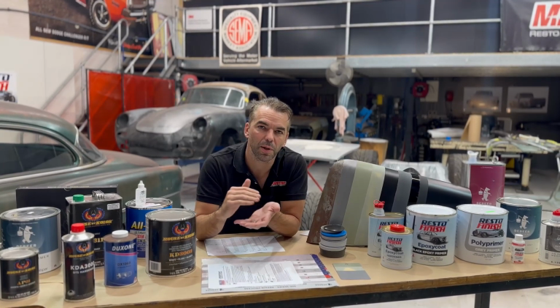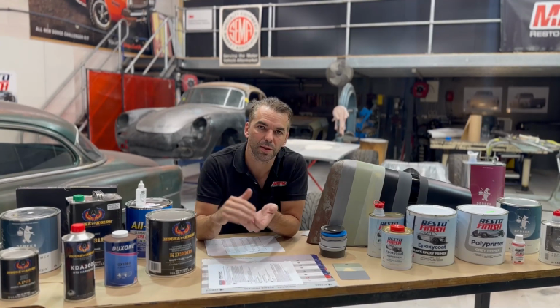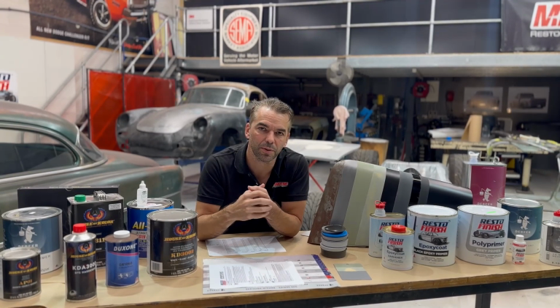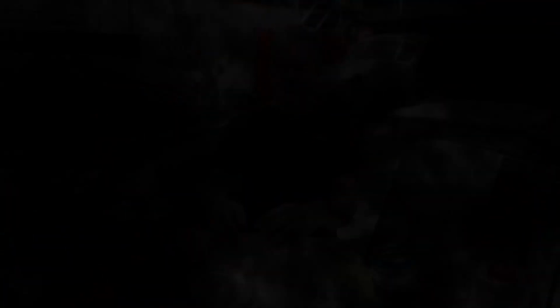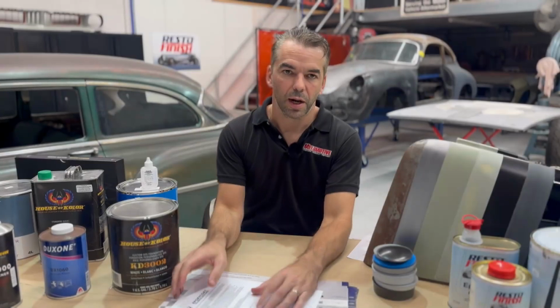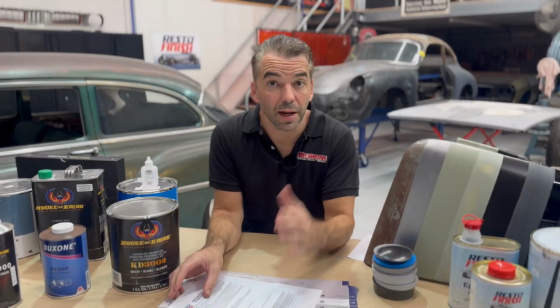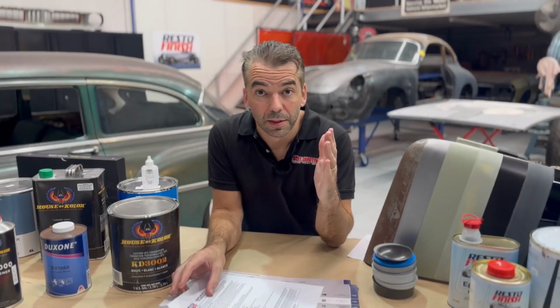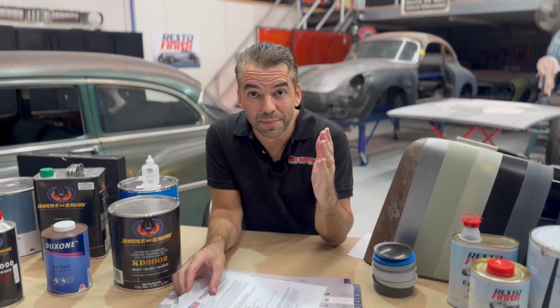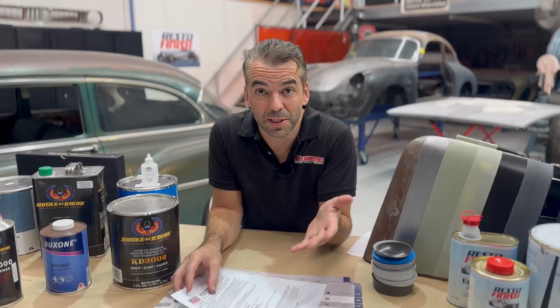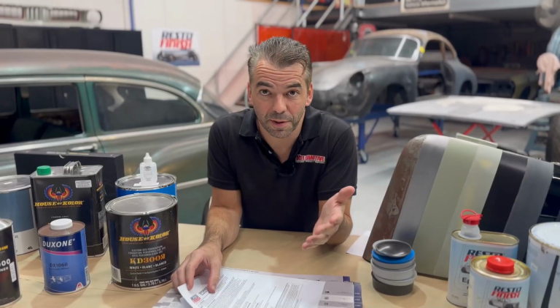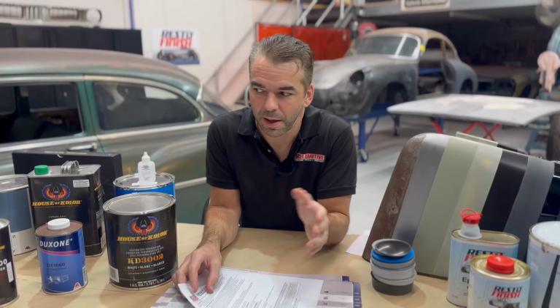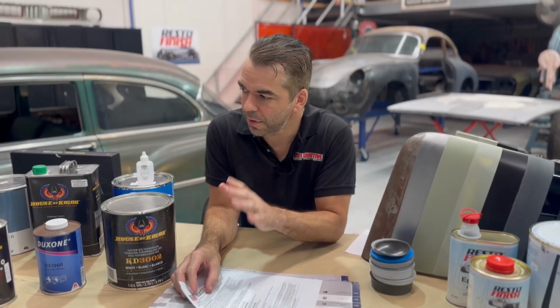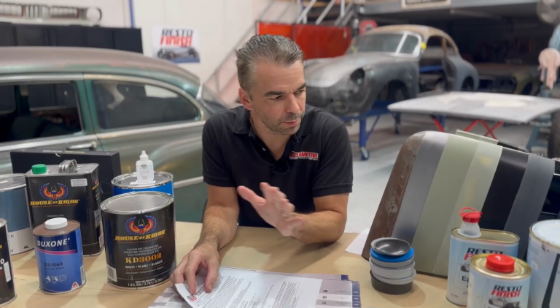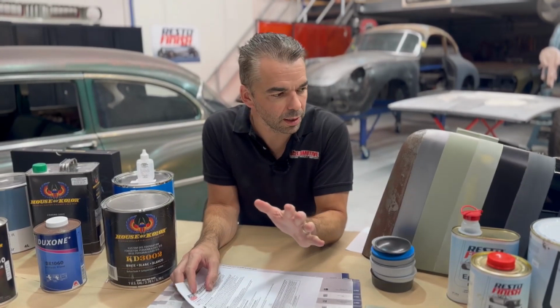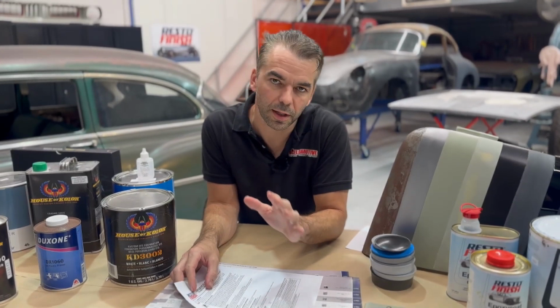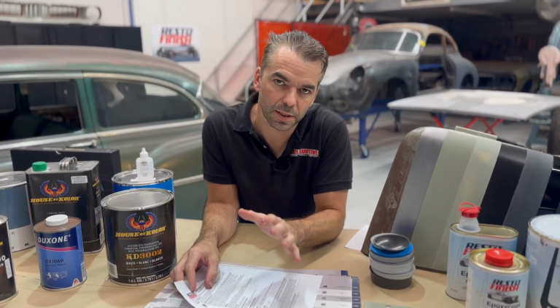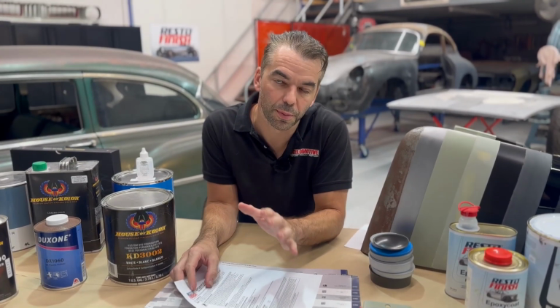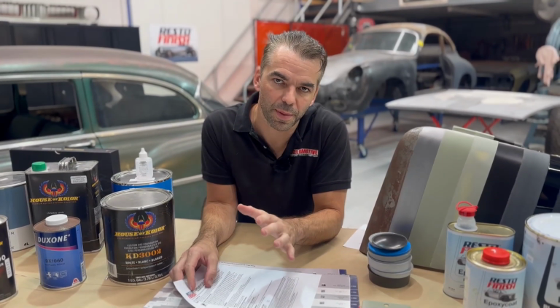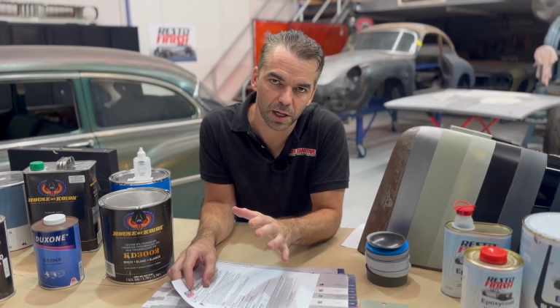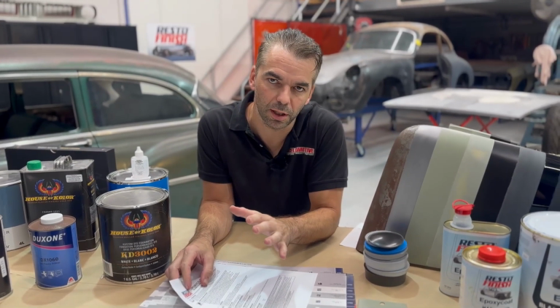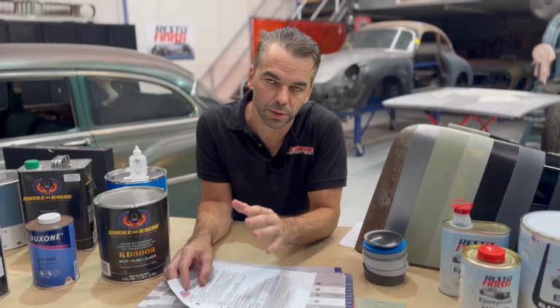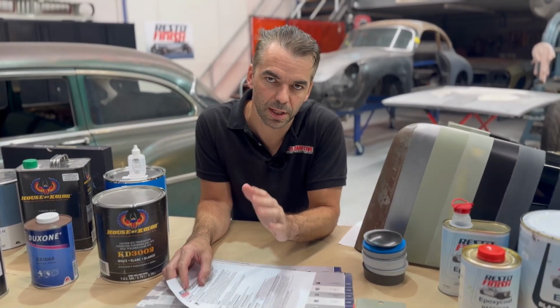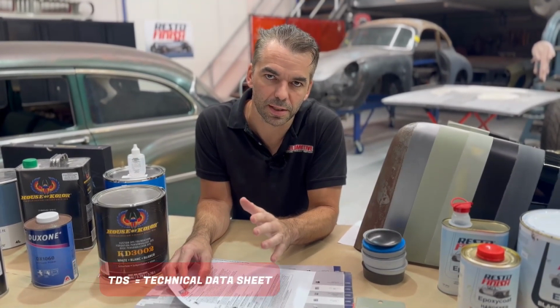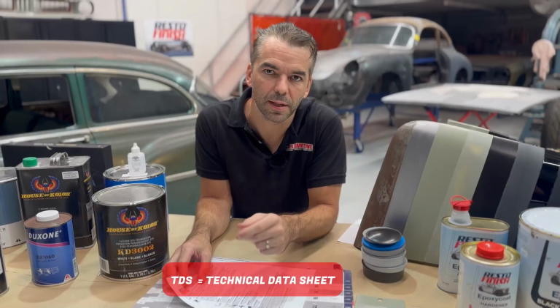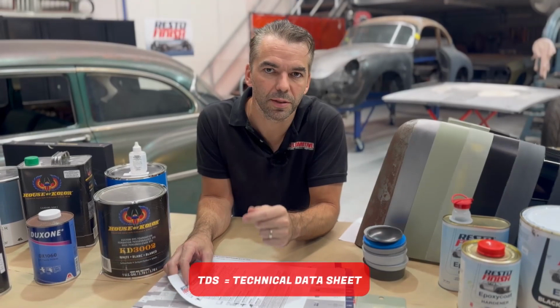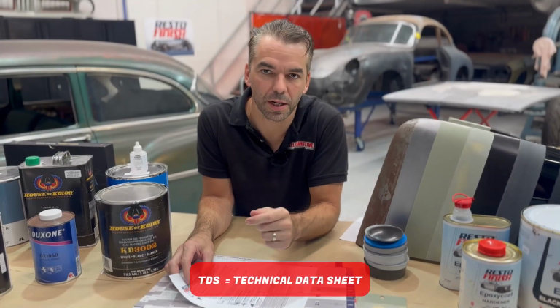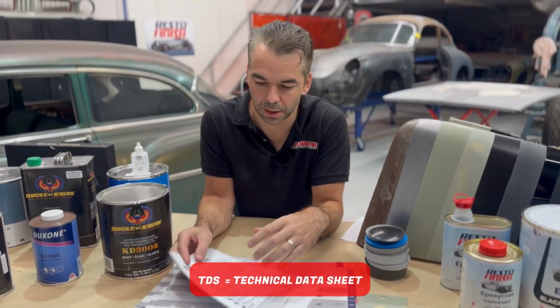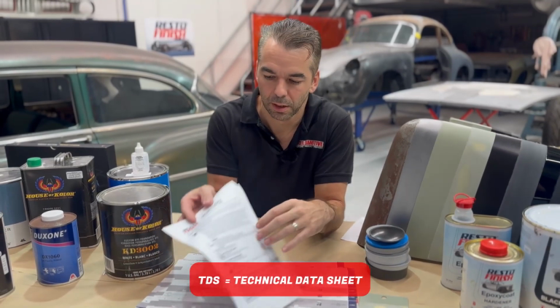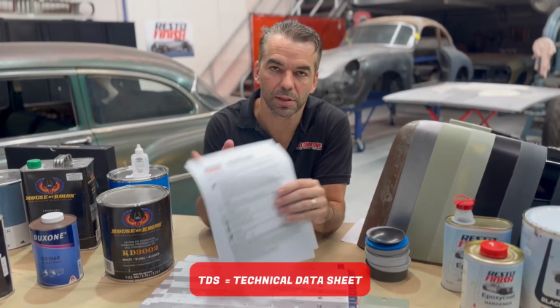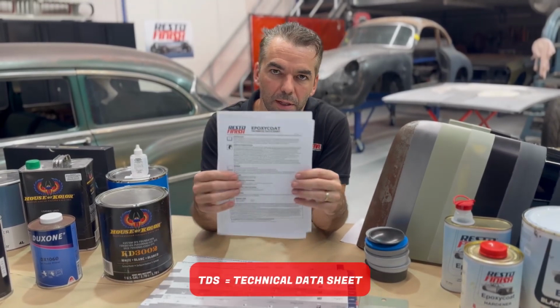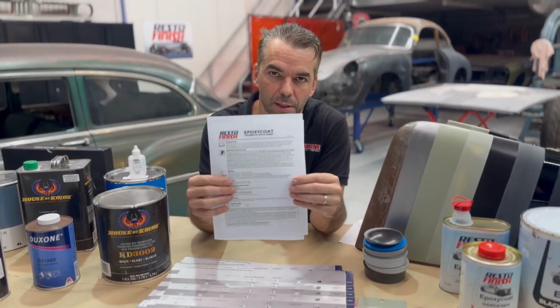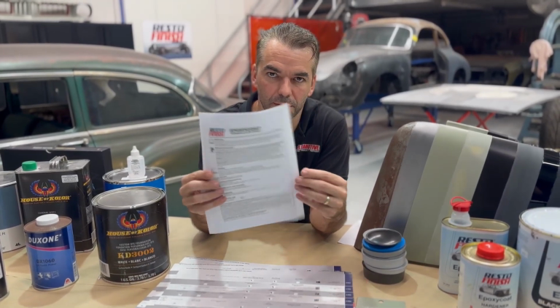We're talking about restoration specifically — exterior of car specifically. So let's hone in on what we need for that job. Get rid of the ones we don't need and just get this layer of coatings dialed in. Now, do yourself a favor: every single product and every single primer manufacturer will do a TDS — a technical data sheet. It'll look something like this.